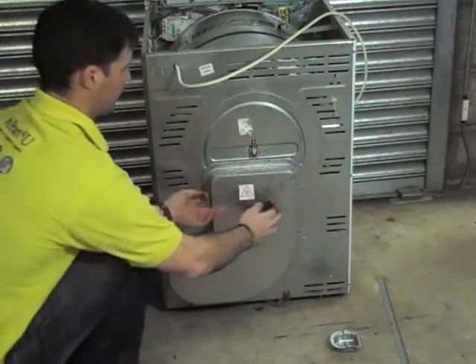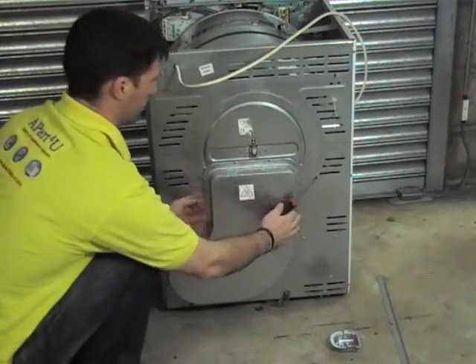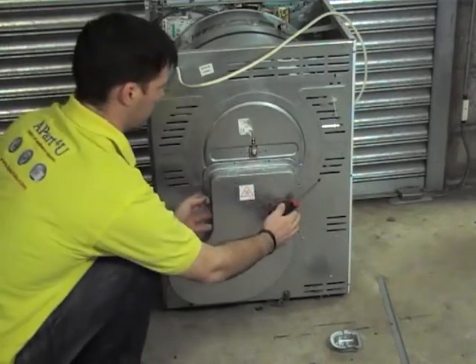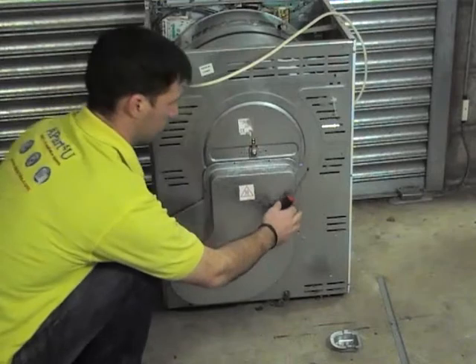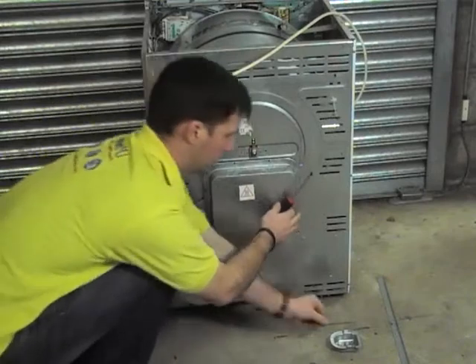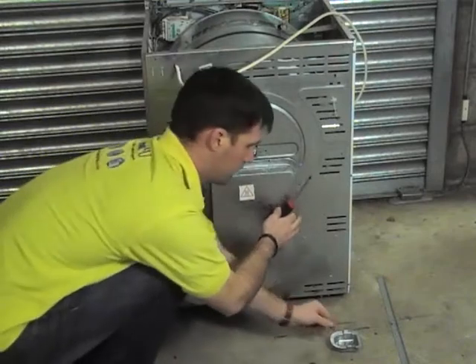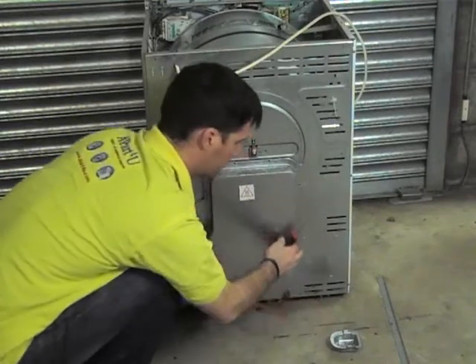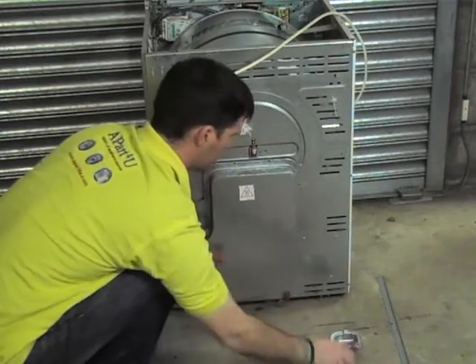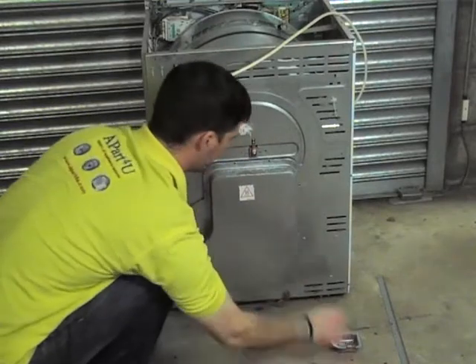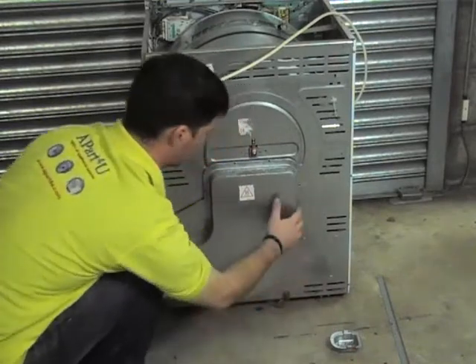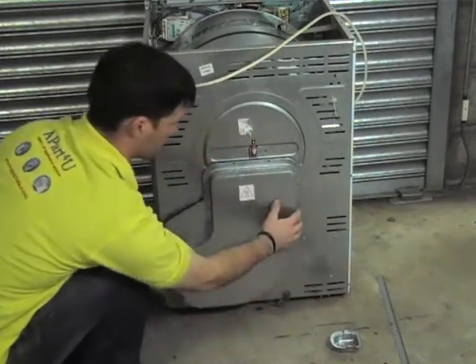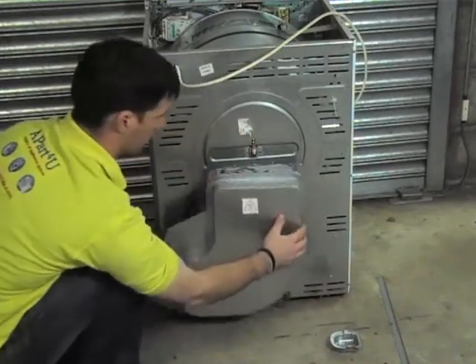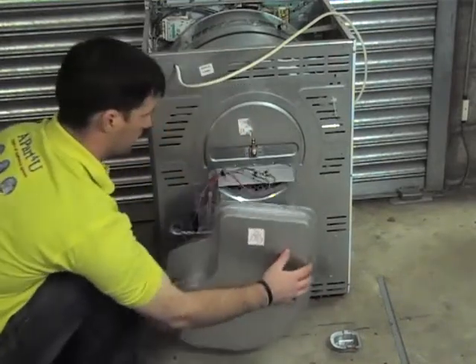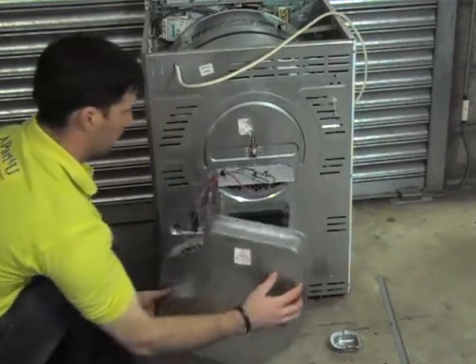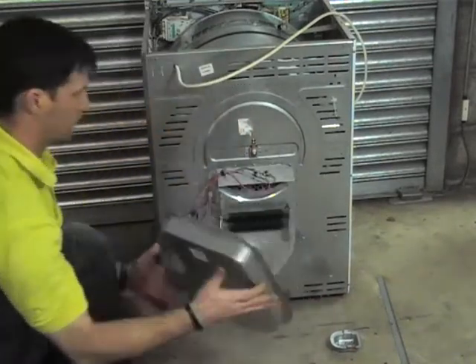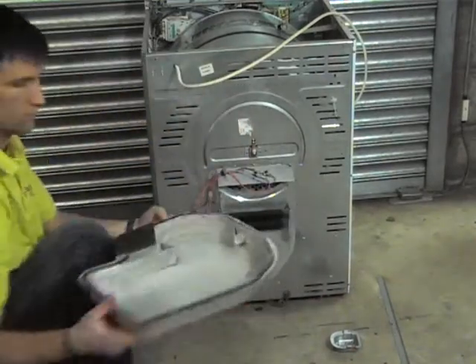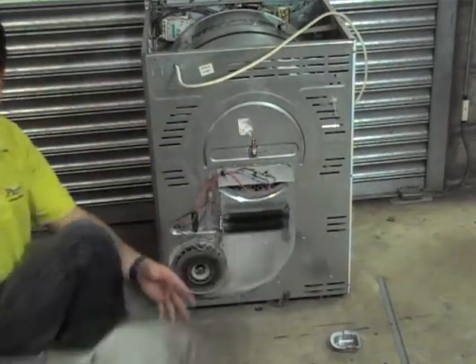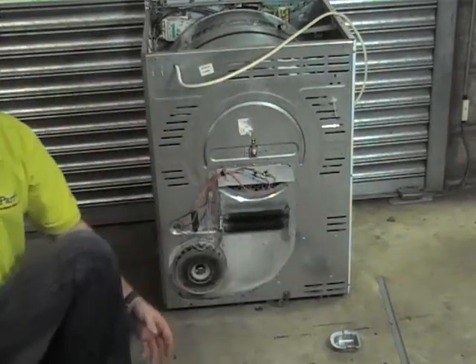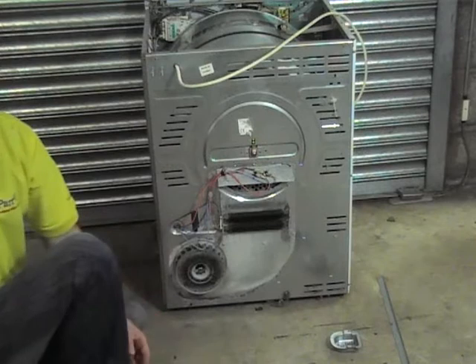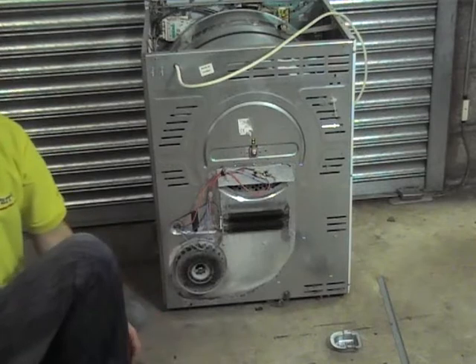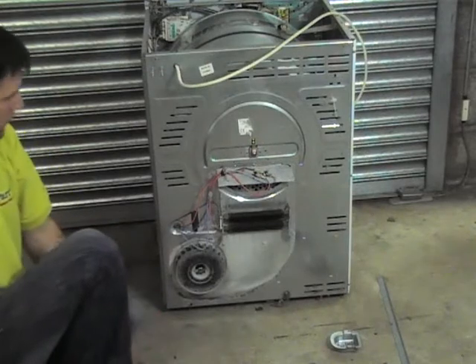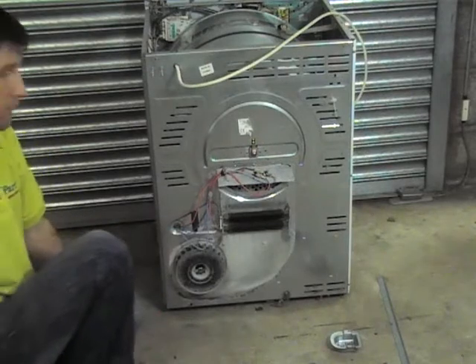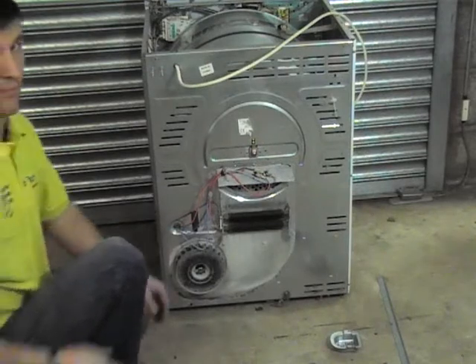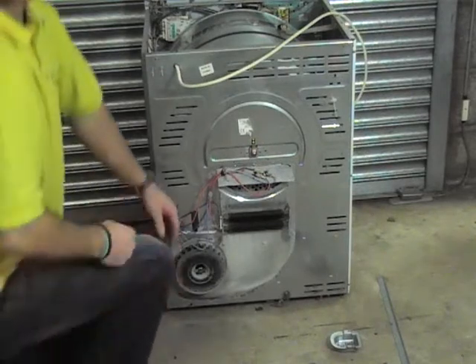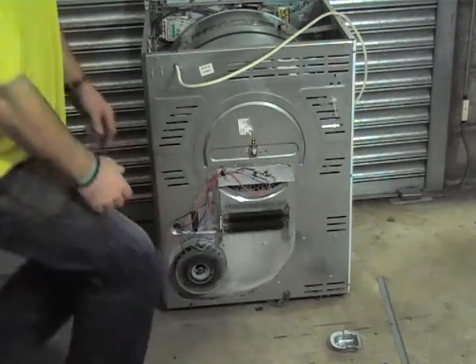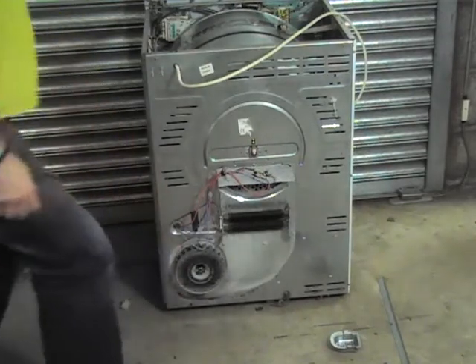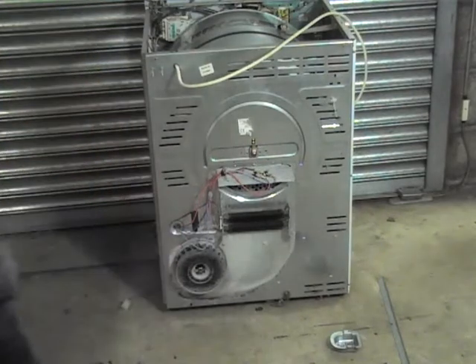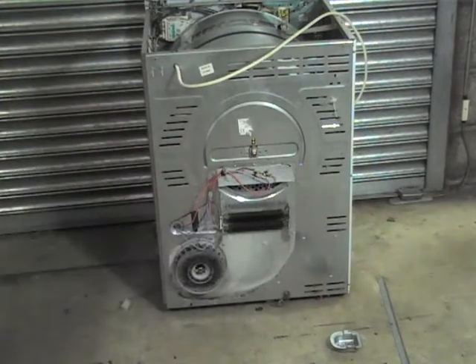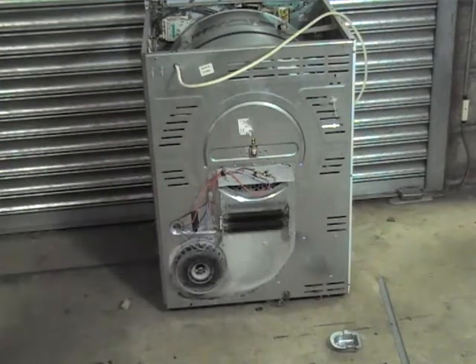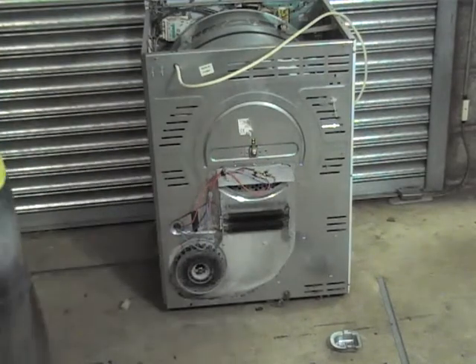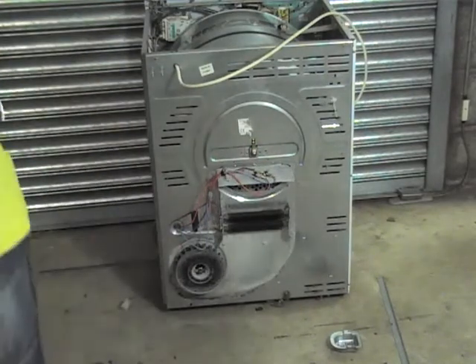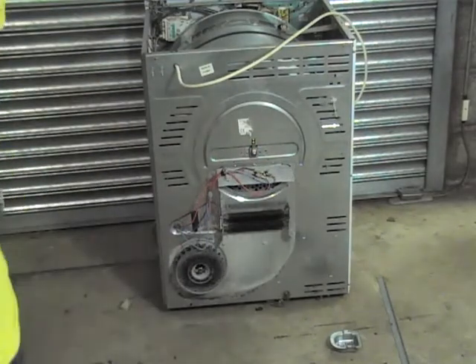Just removing the back panel now. Here at the top you can see the two thermostats.